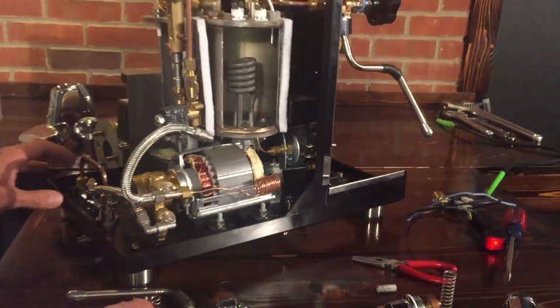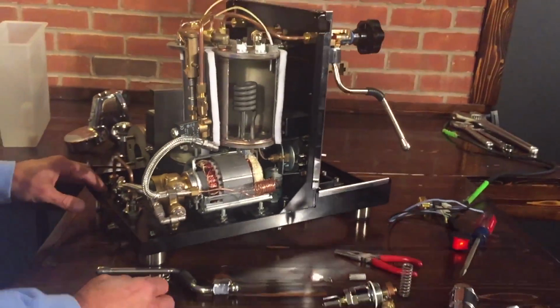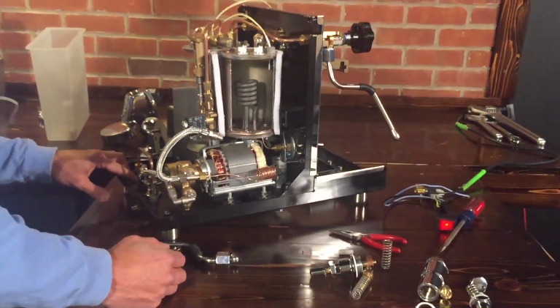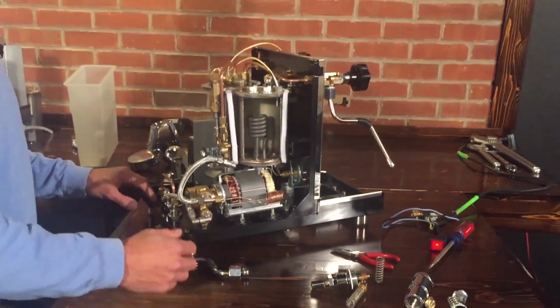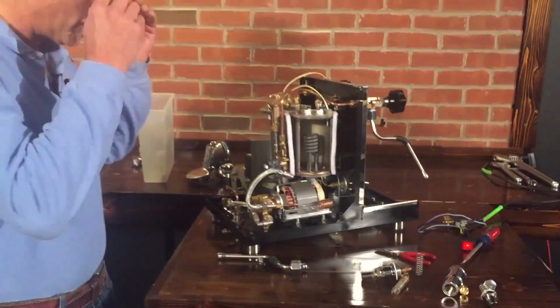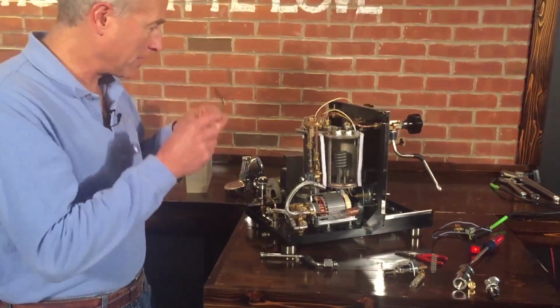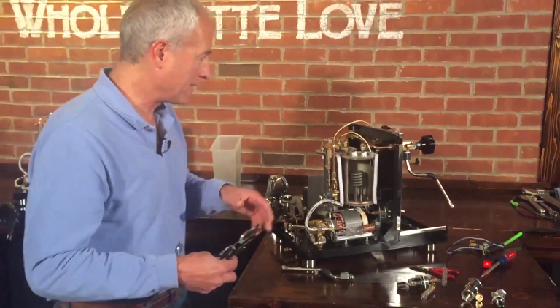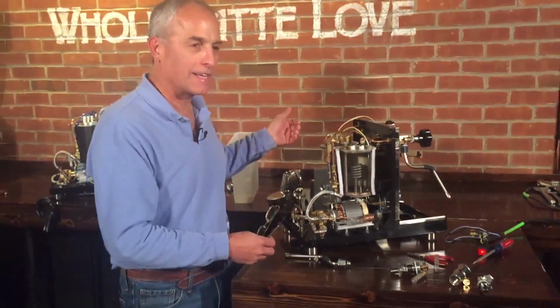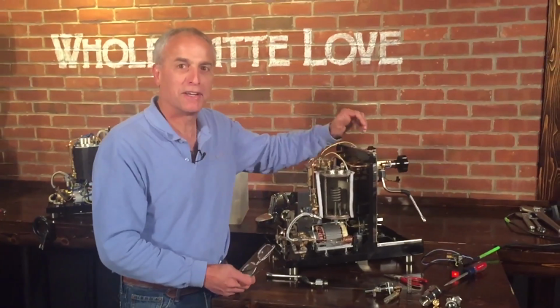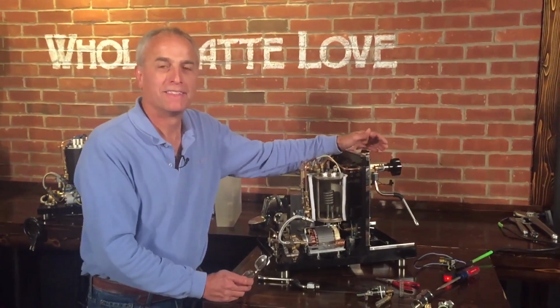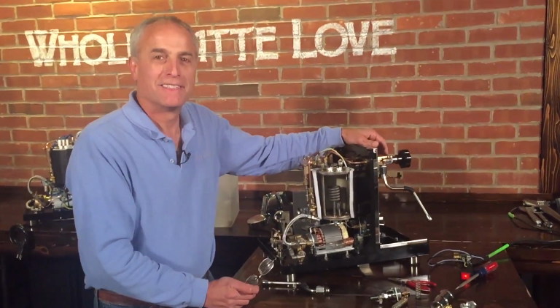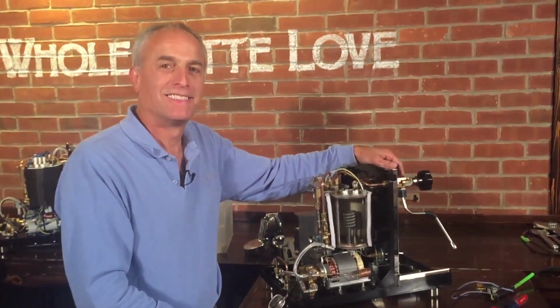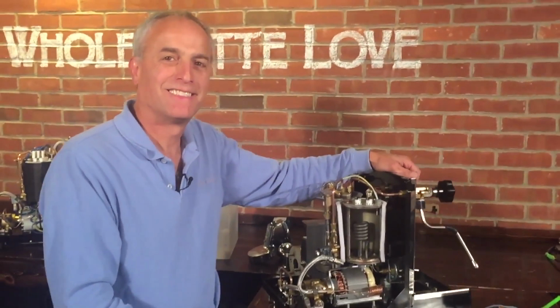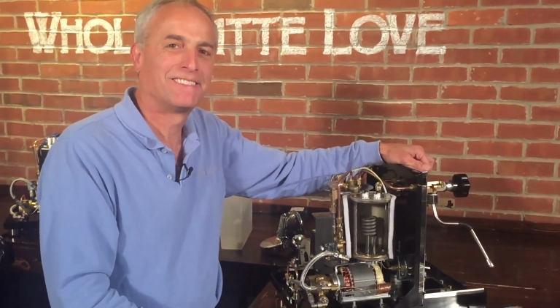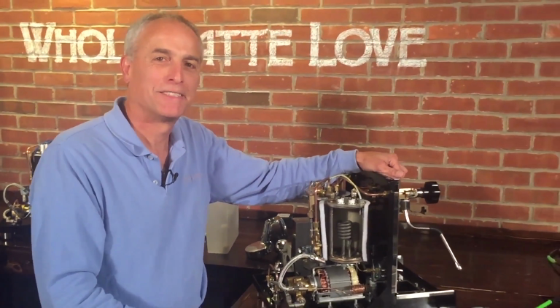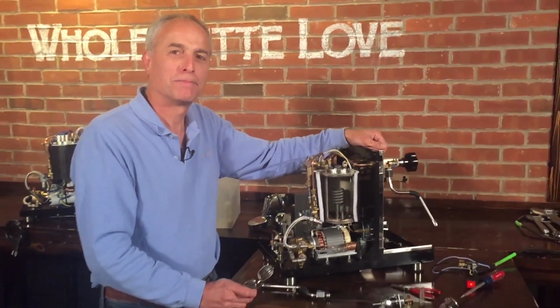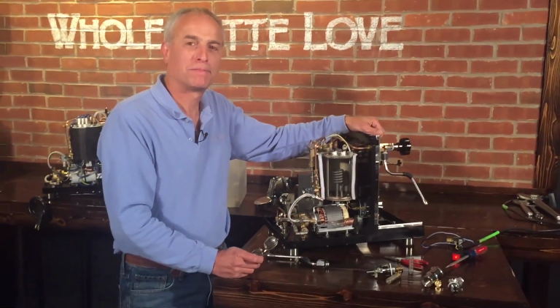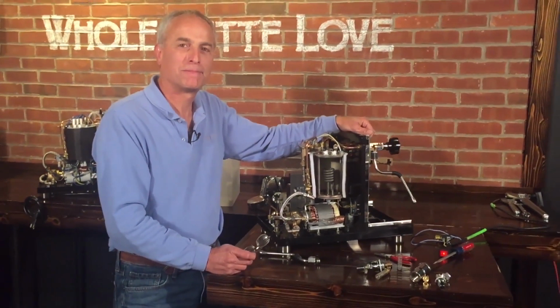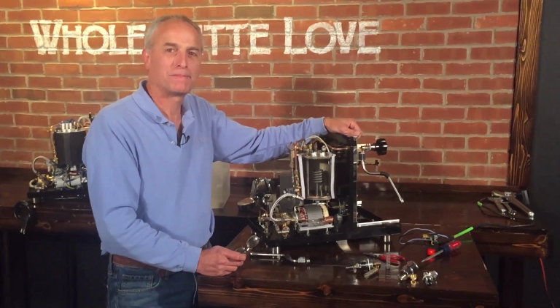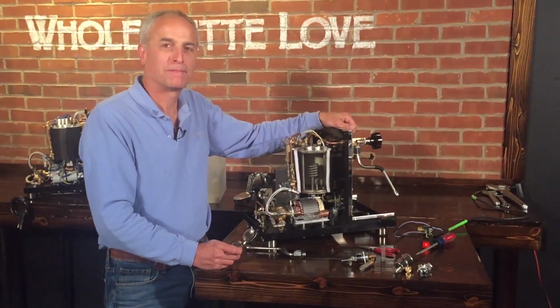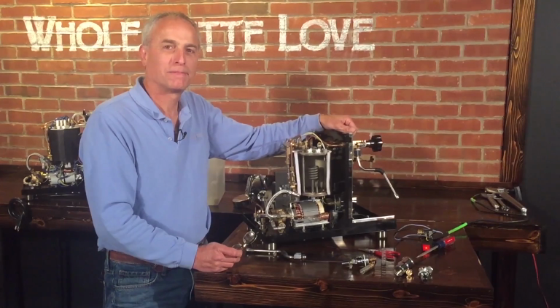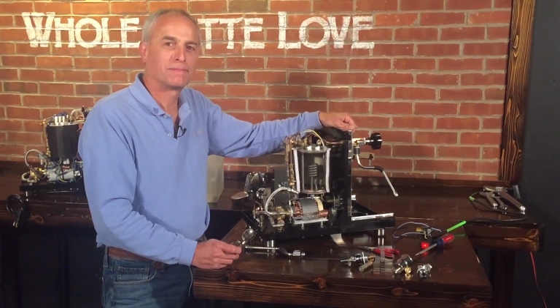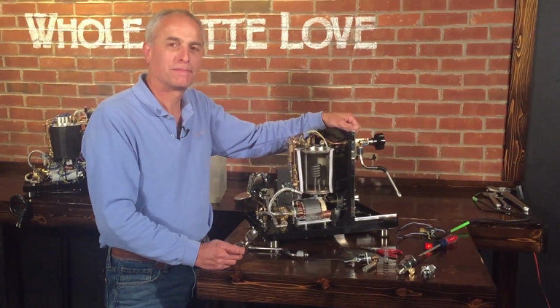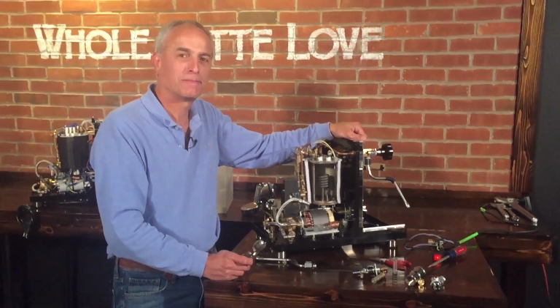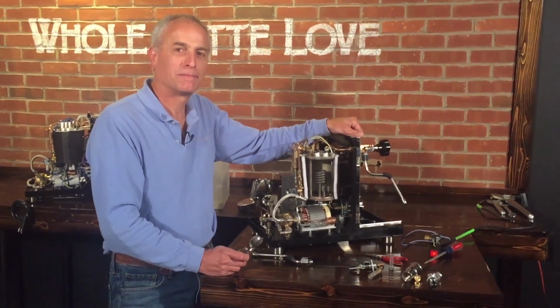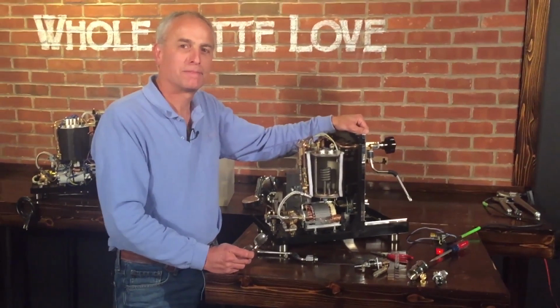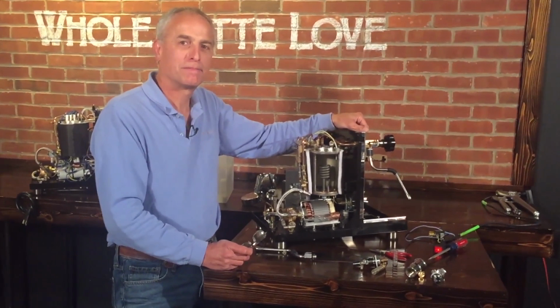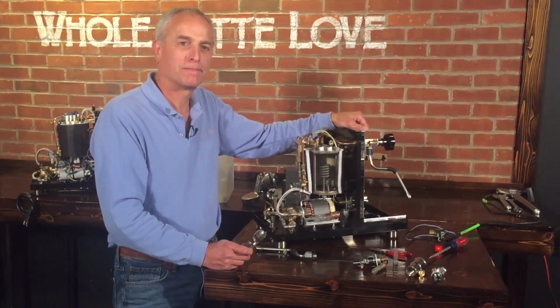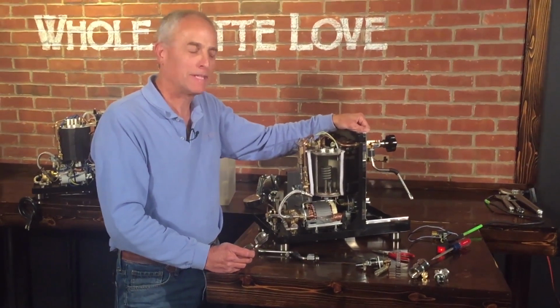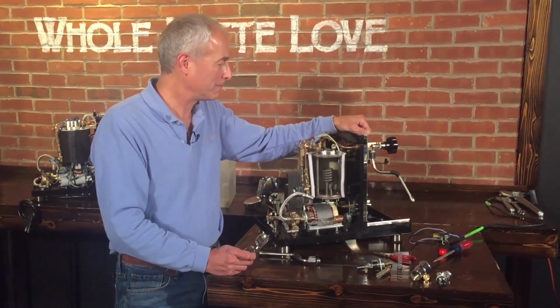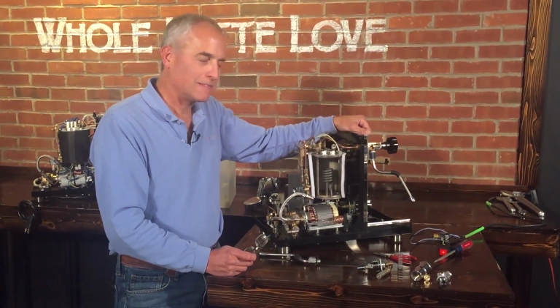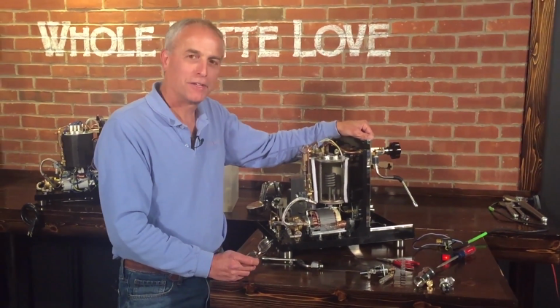That's pretty much it — the Profitec Pro 700 is a very, very nice machine. If you've got any questions, we're always here to help you guys out and answer anything you want.